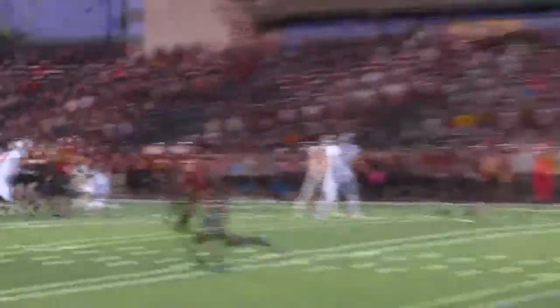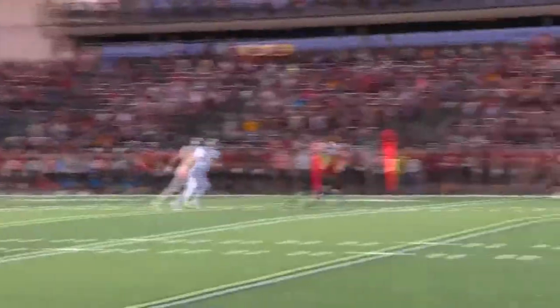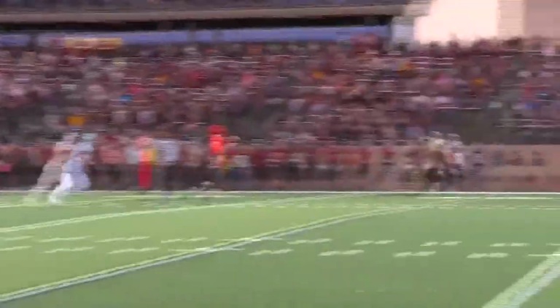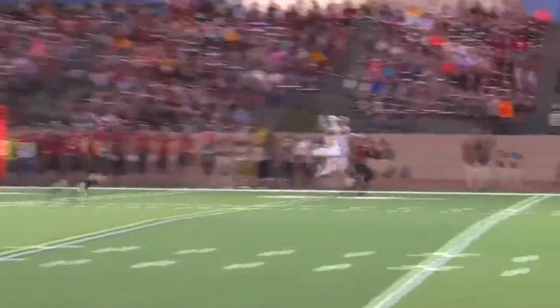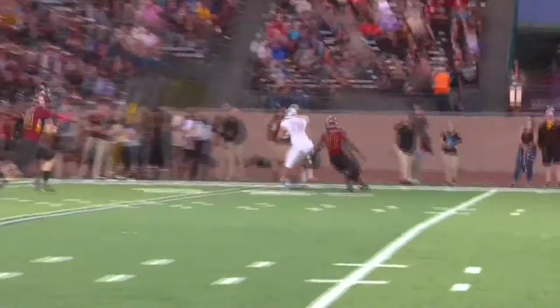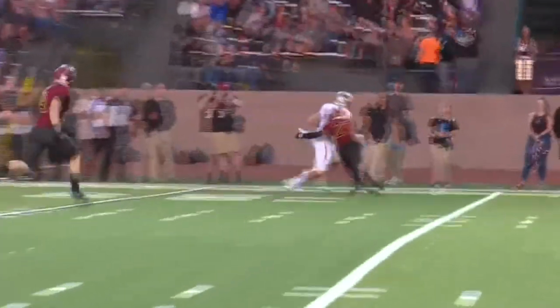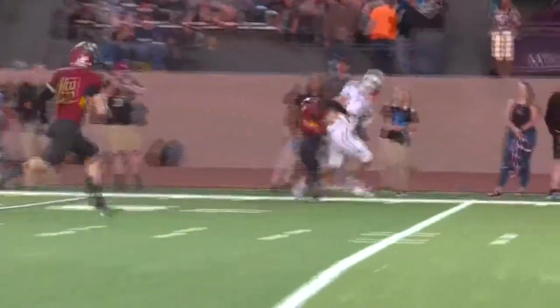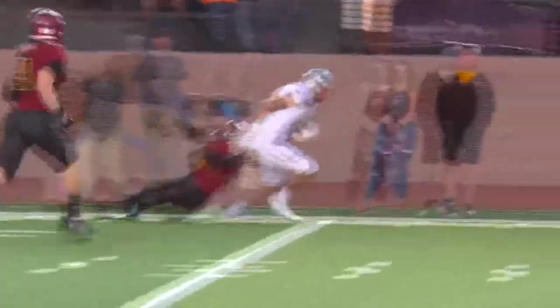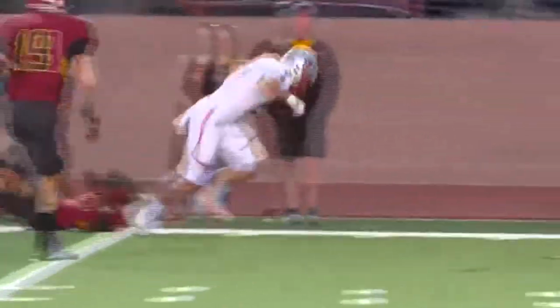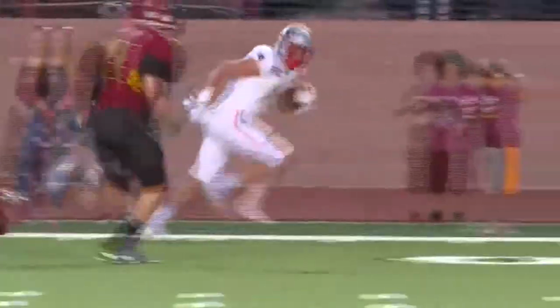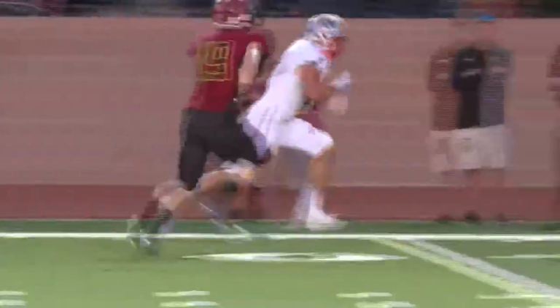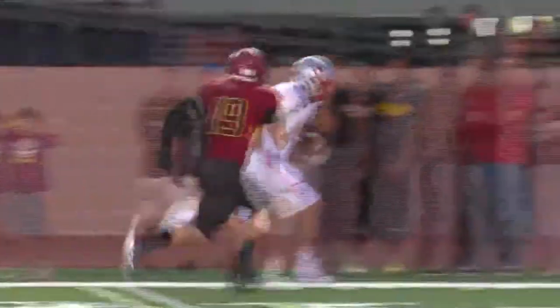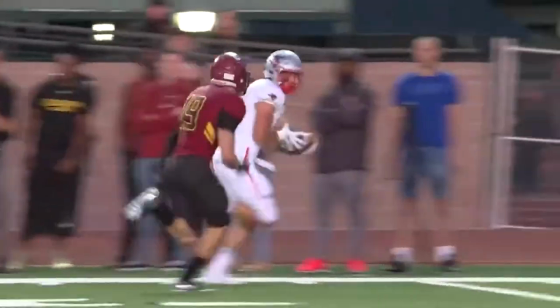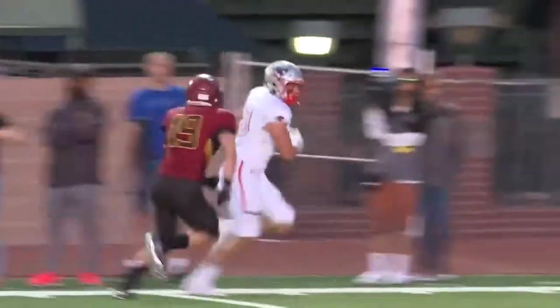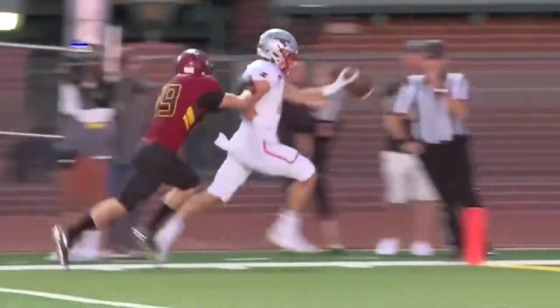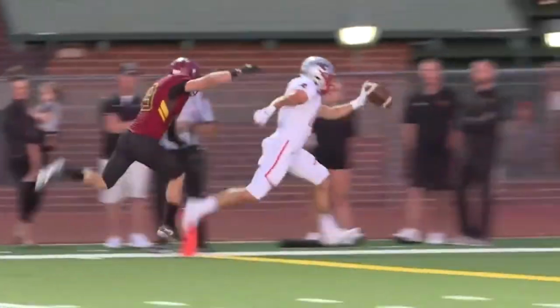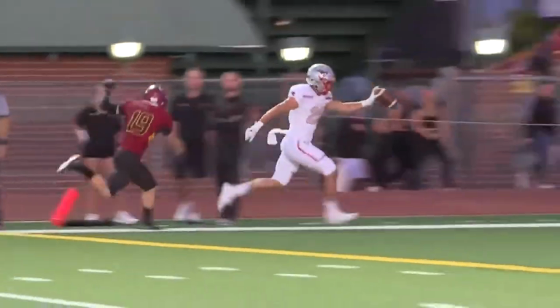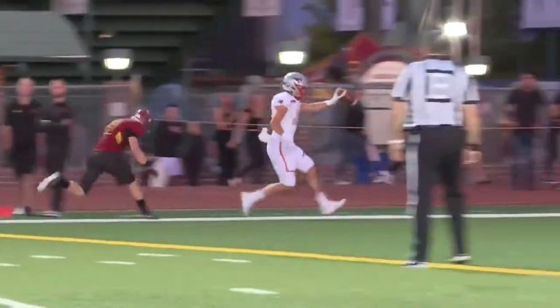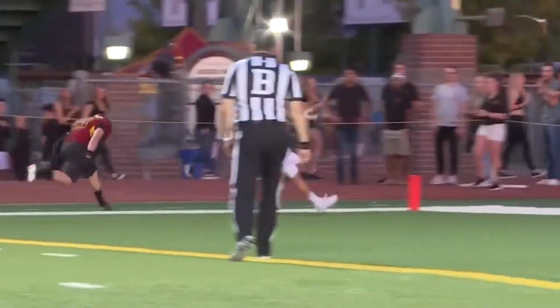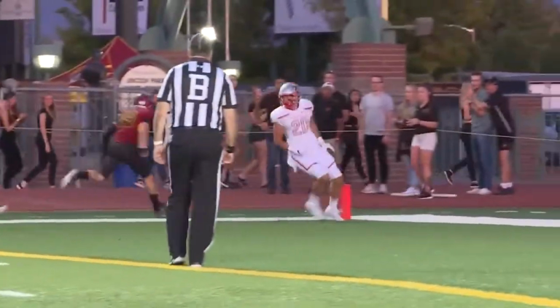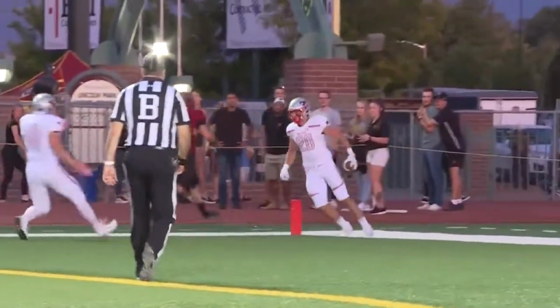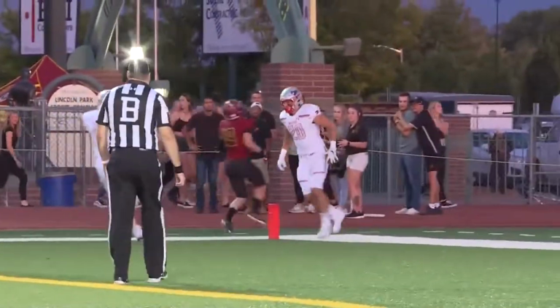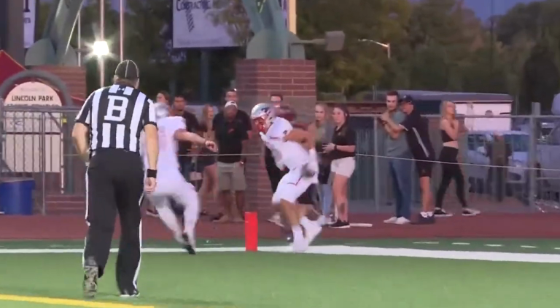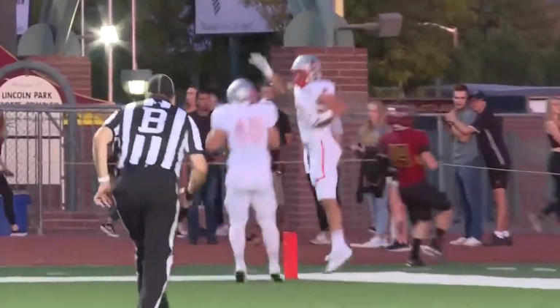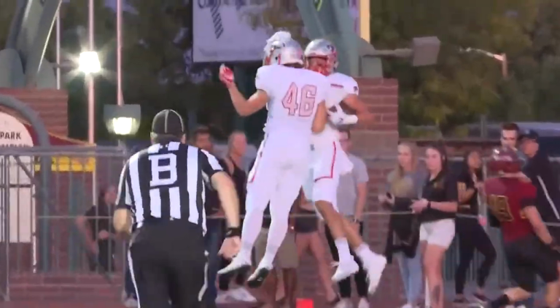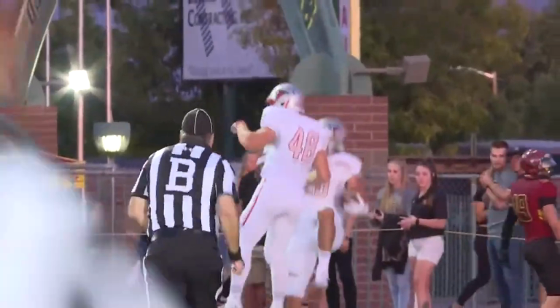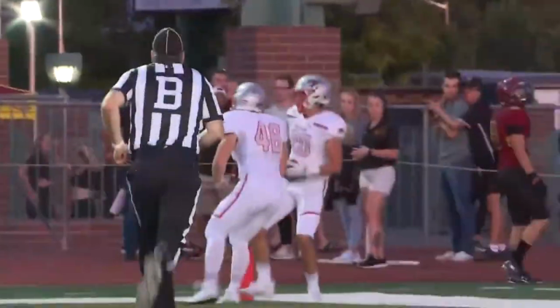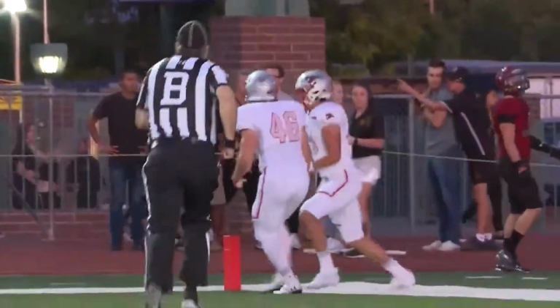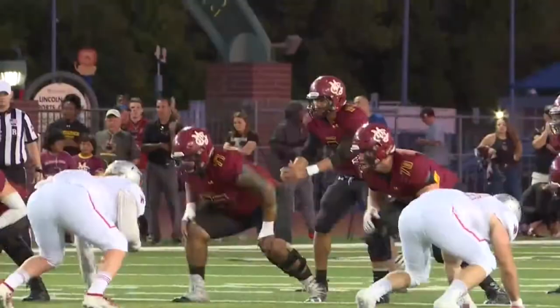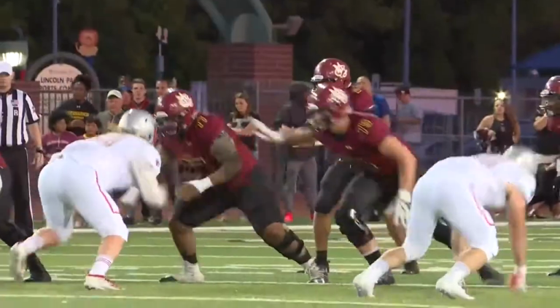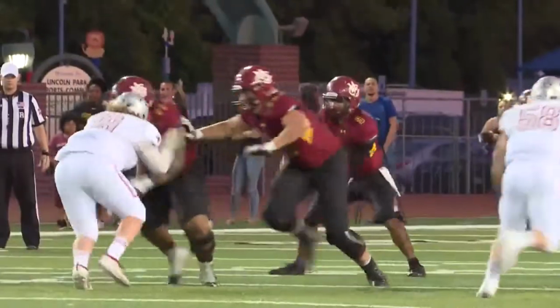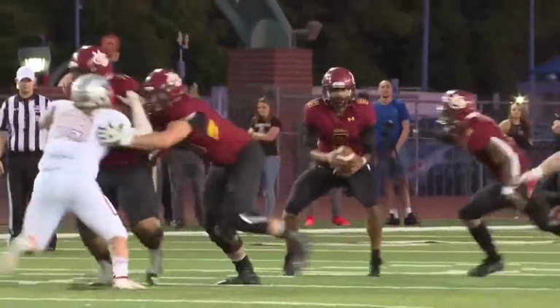Connor Desch again finds Zach Manchester. He breaks a tackle on the far sideline and he is off to the races. Reaches the ball across and there you are — first points of the game. Mountaineers up on top seven nothing.